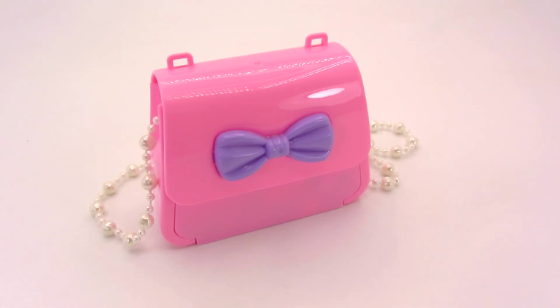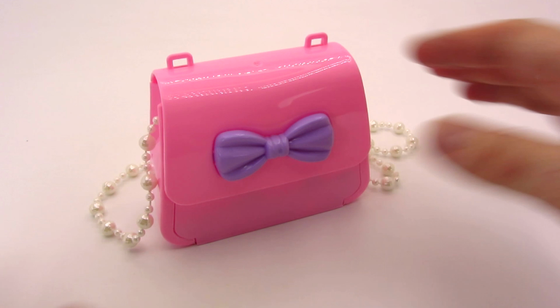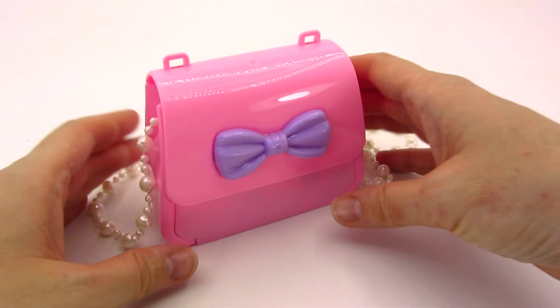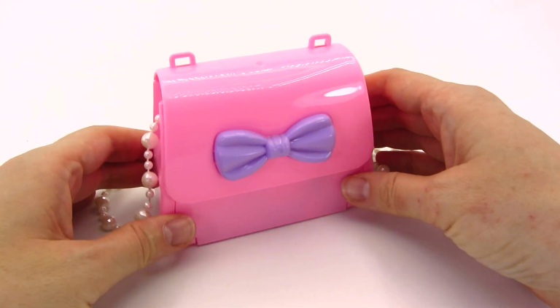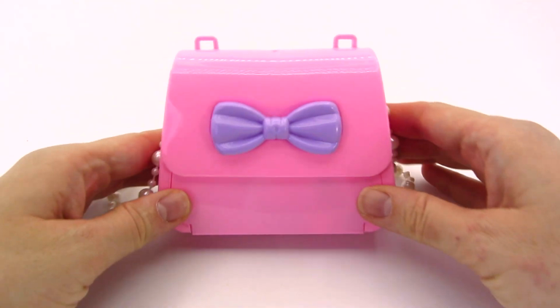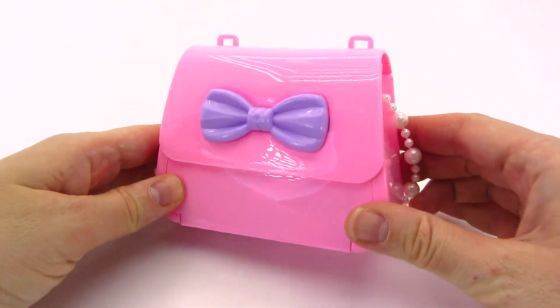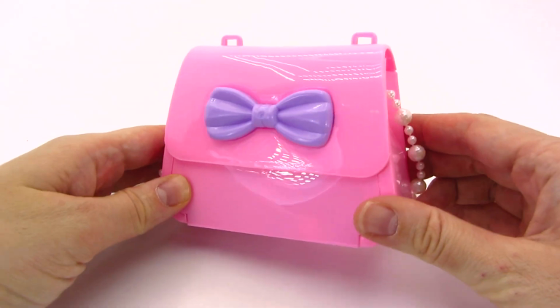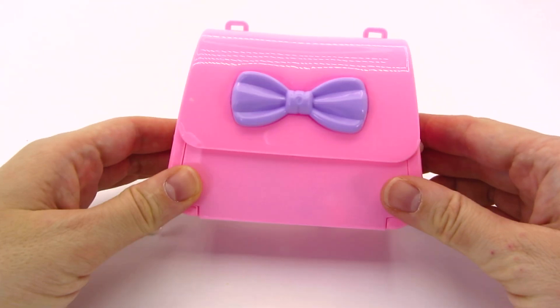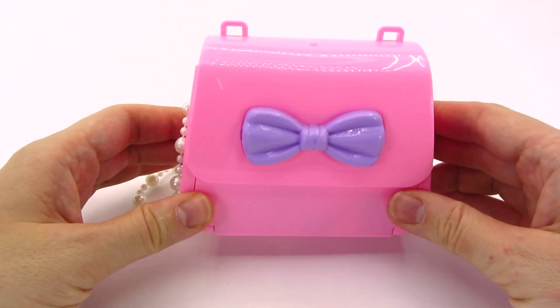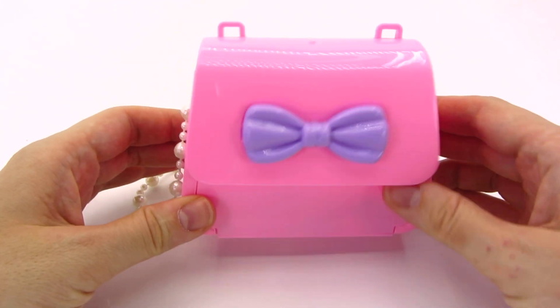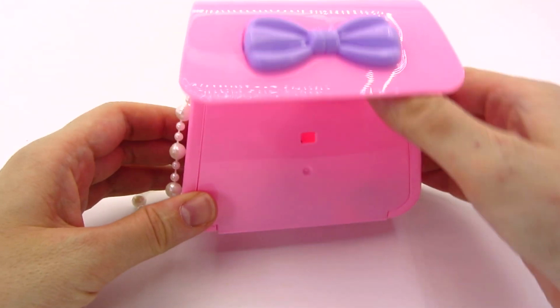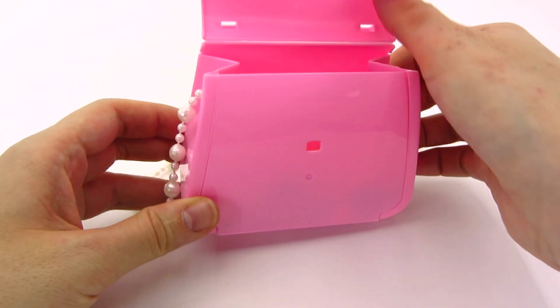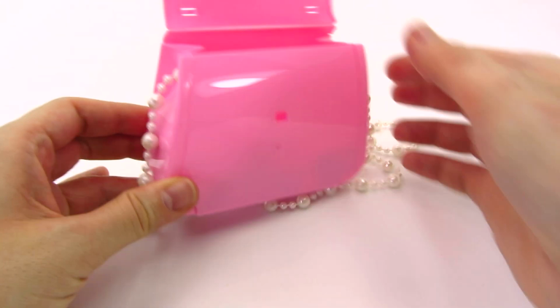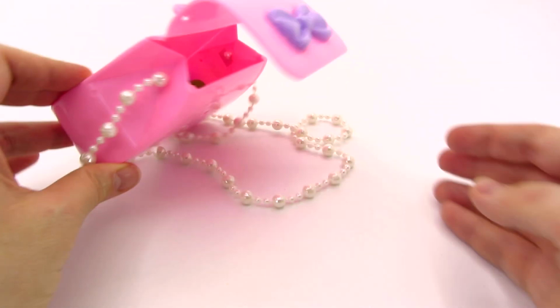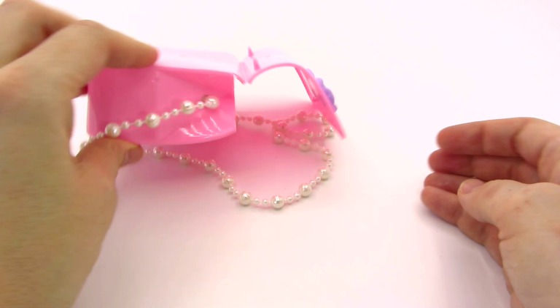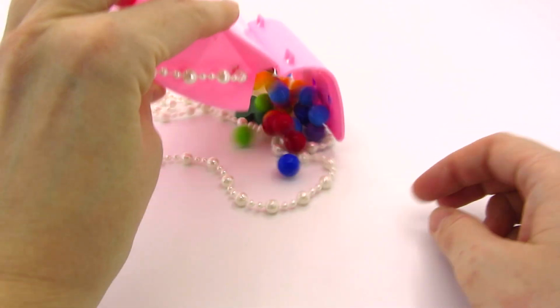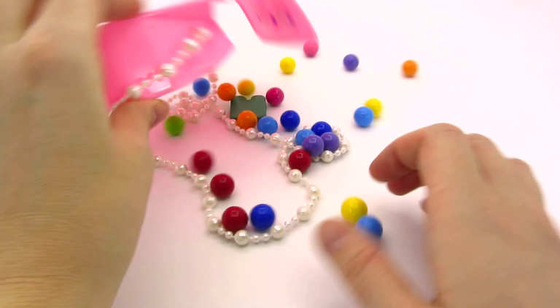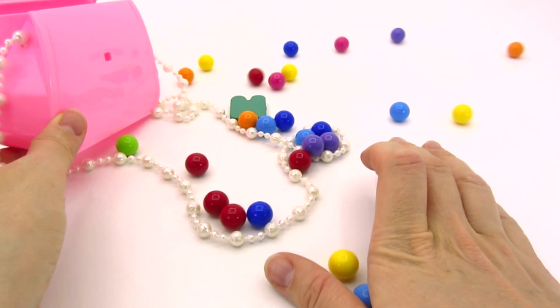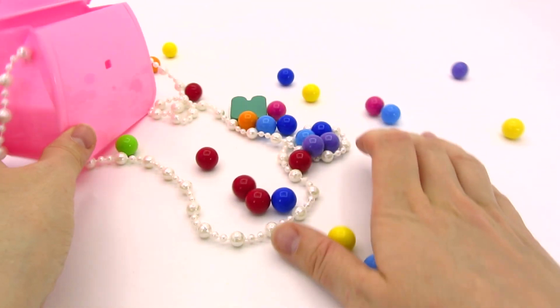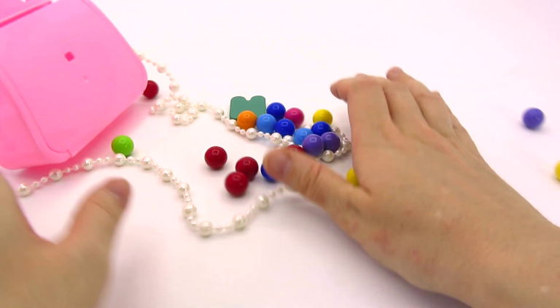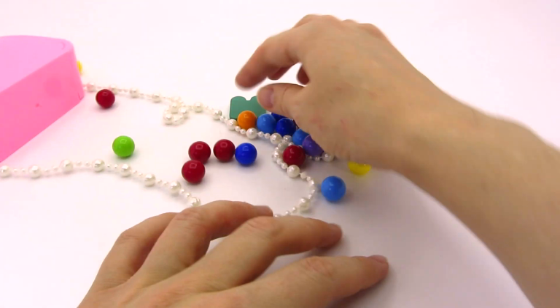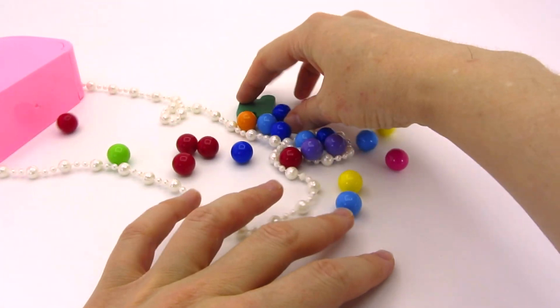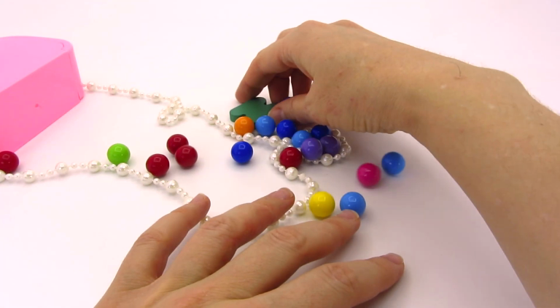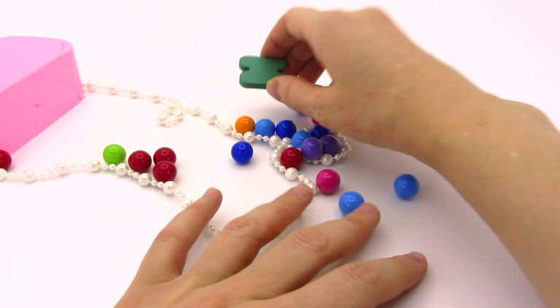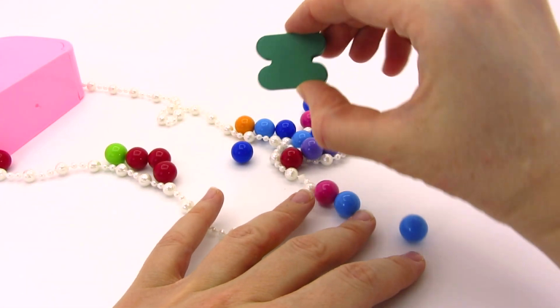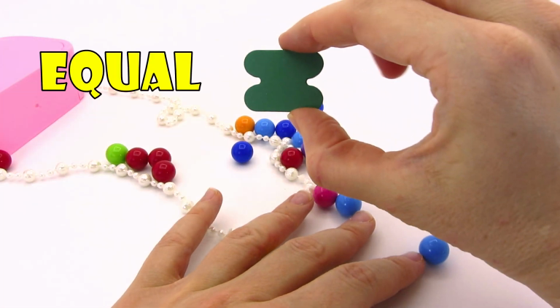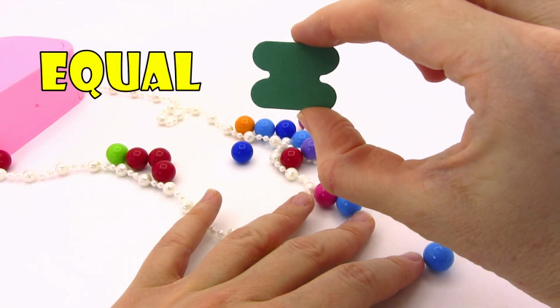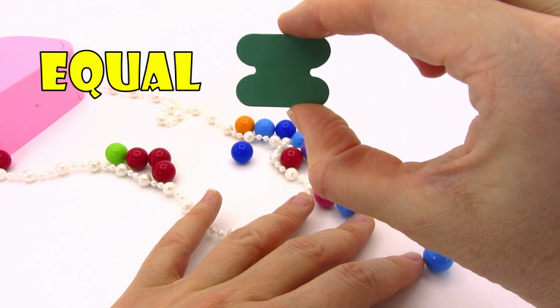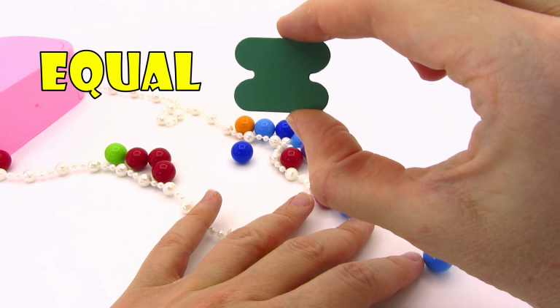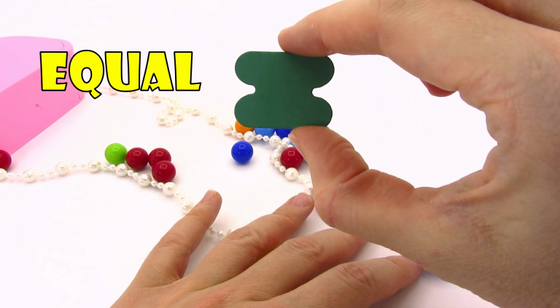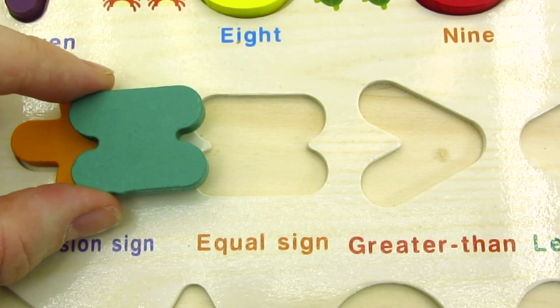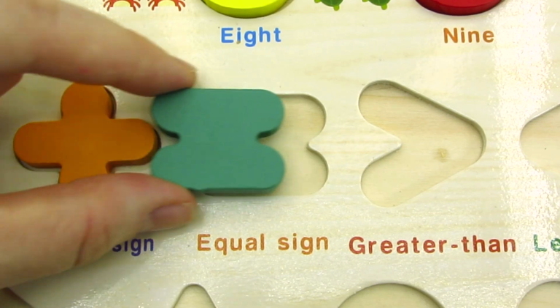Wow! What a beautiful thing! Let's take a look inside! We found another sign! It's the equal sign! Let's put it back in the puzzle!